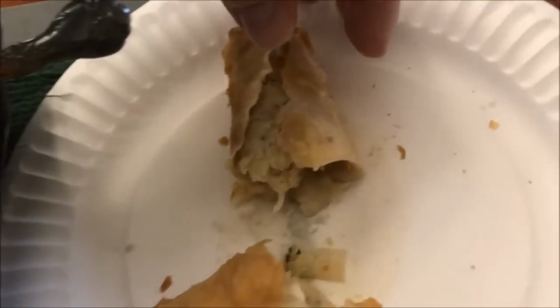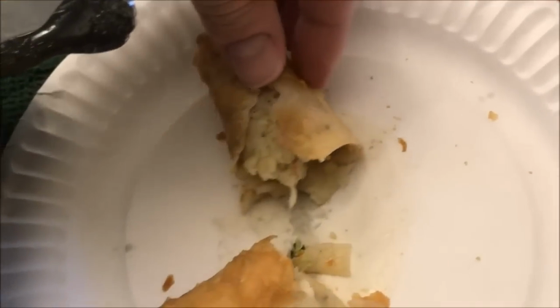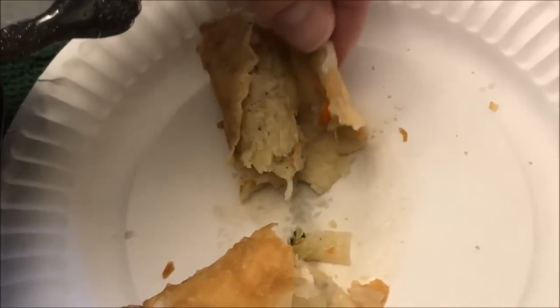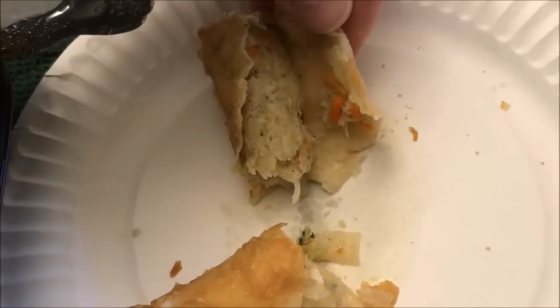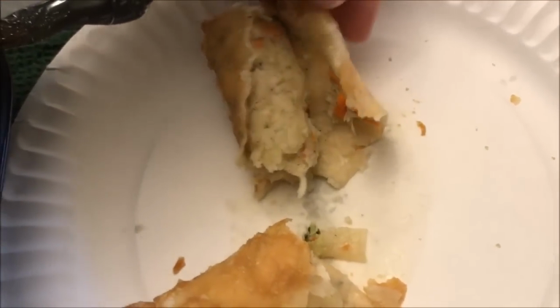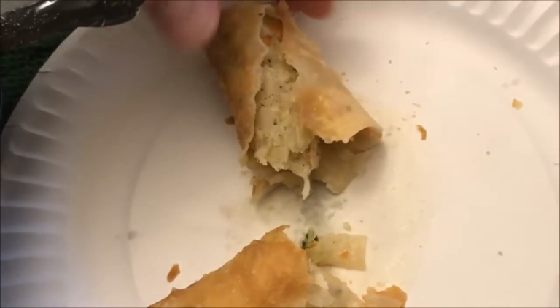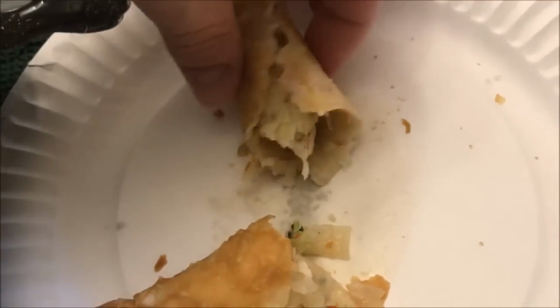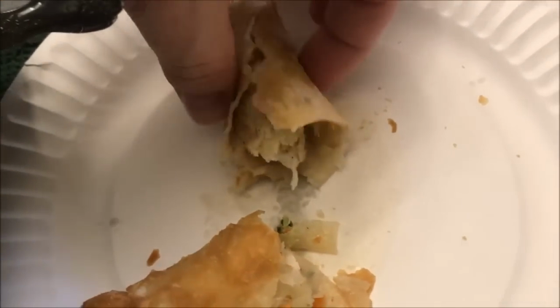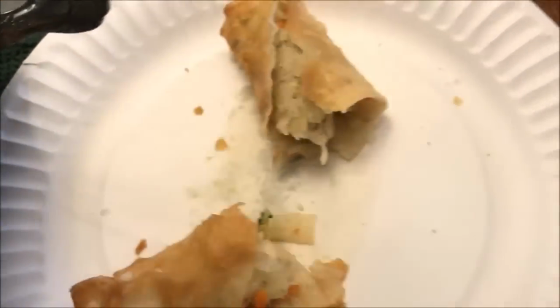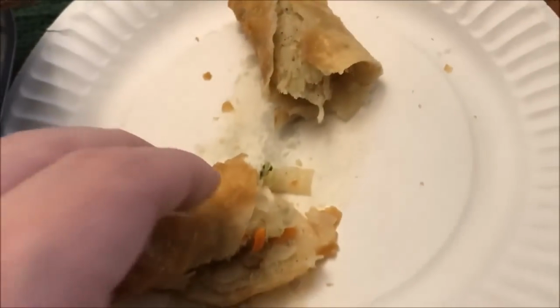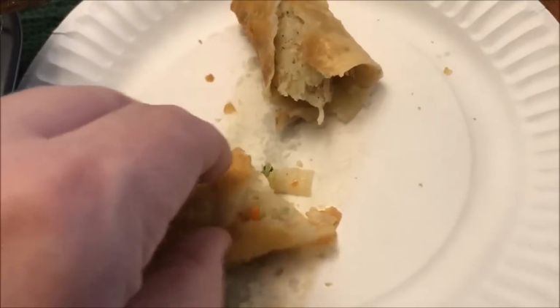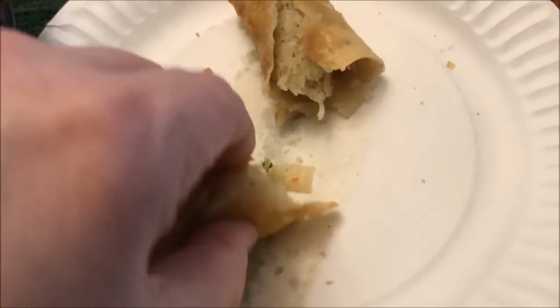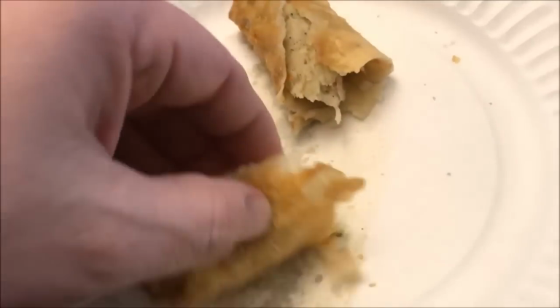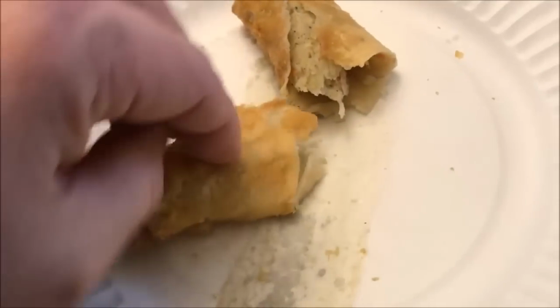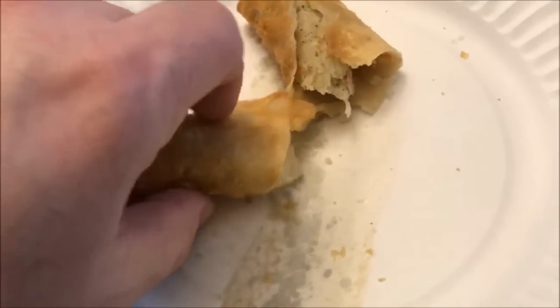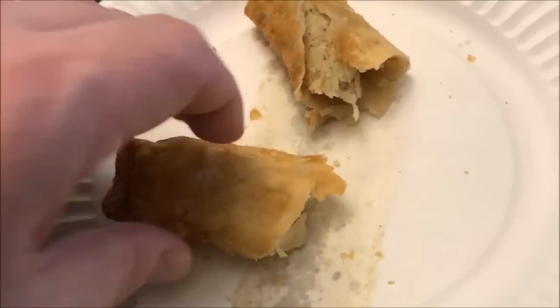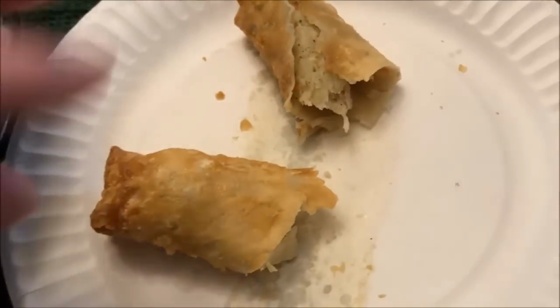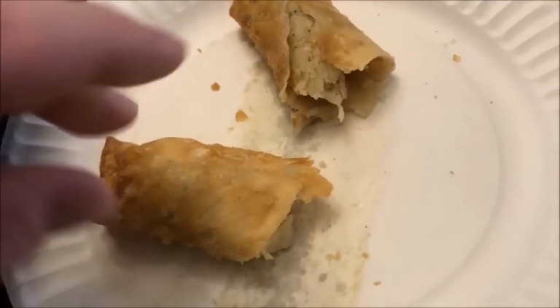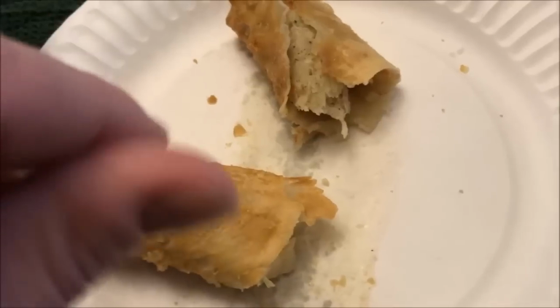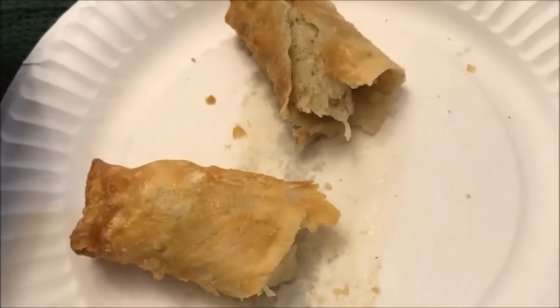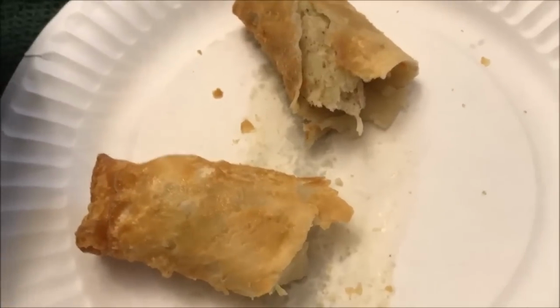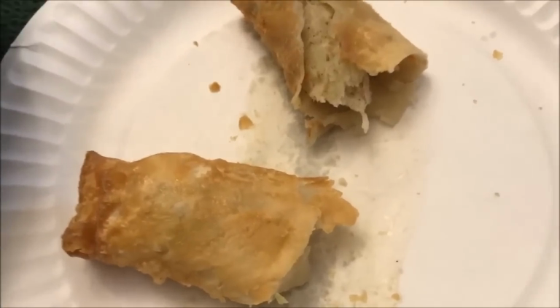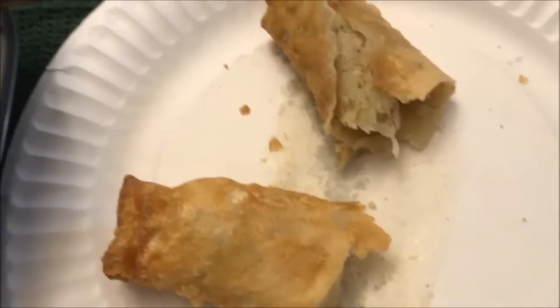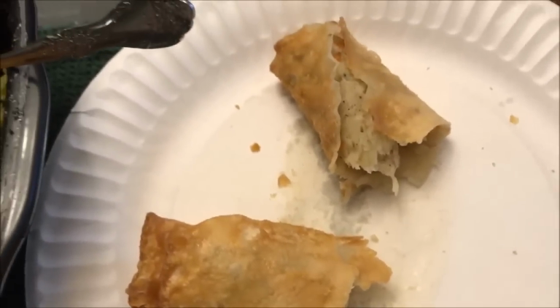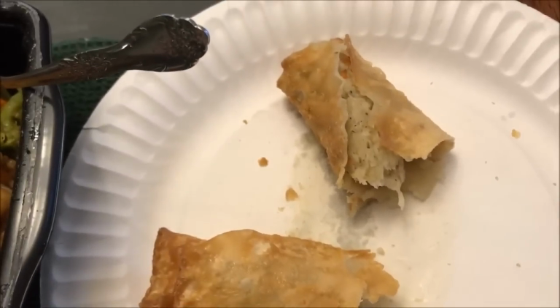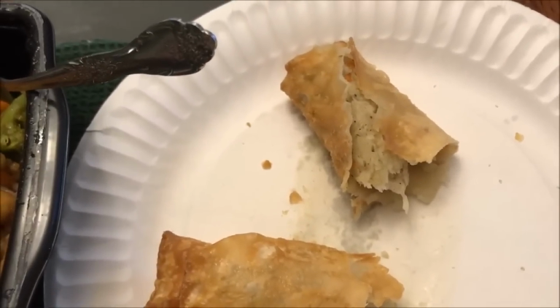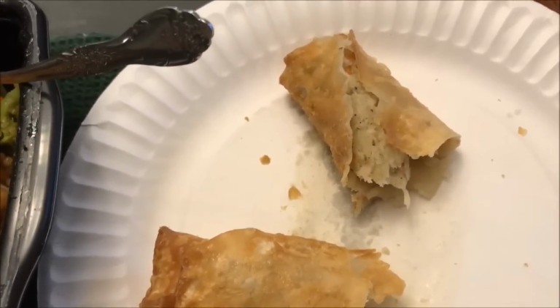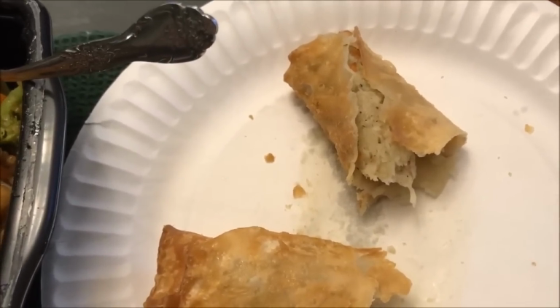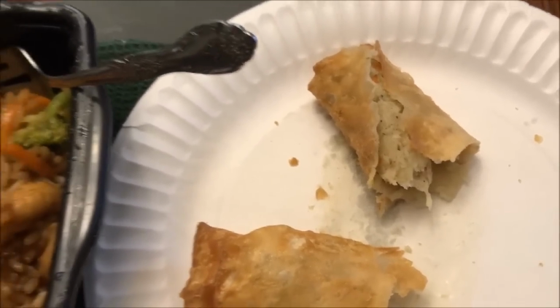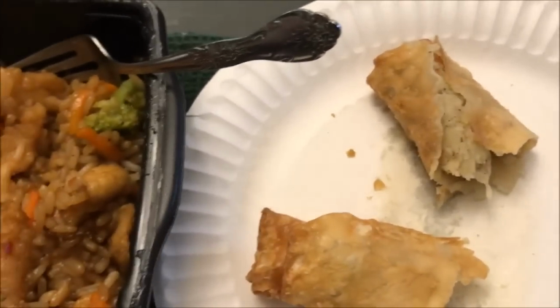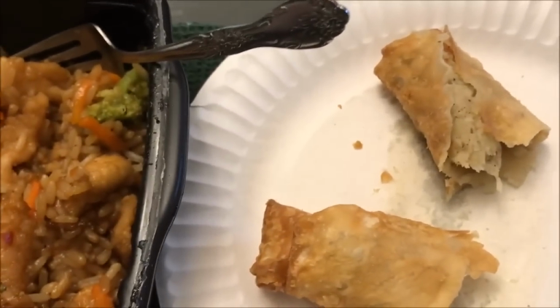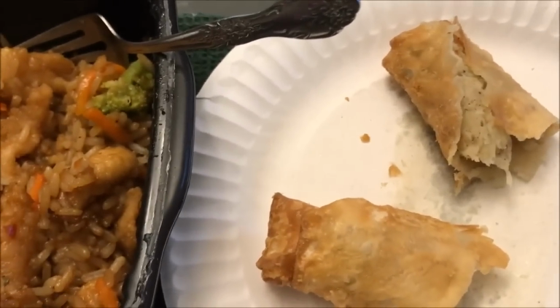The egg roll is kind of falling apart — it got wet on the bottom. I flipped it around after cutting it in half just to let the moisture evaporate a little bit. Anyway, let's let it cool off for a minute.